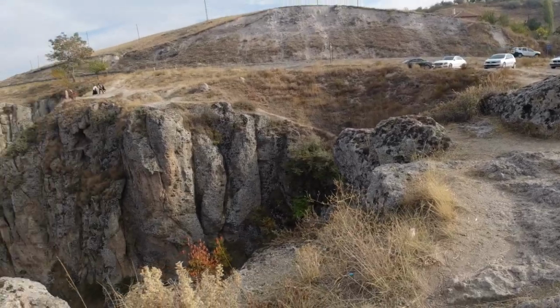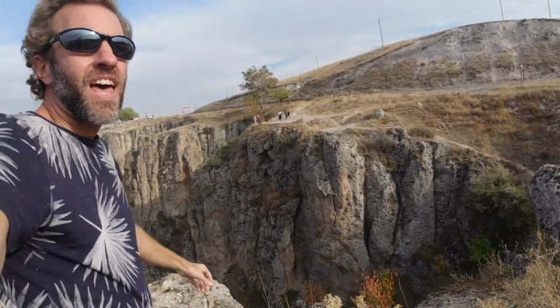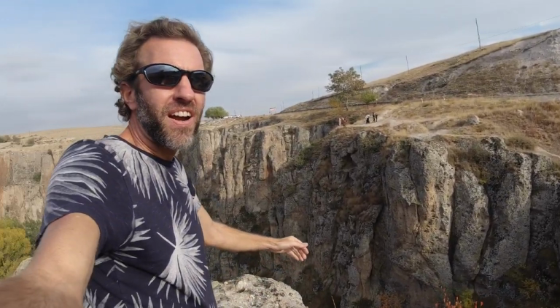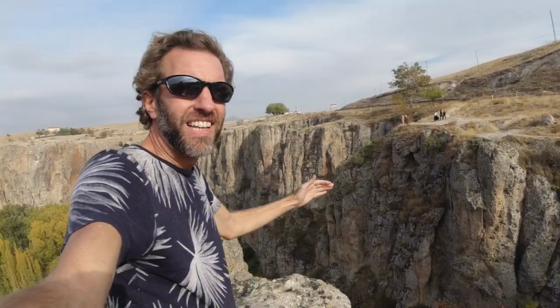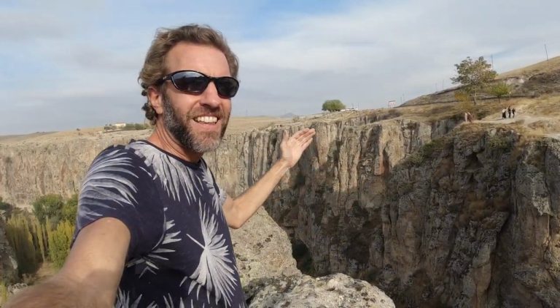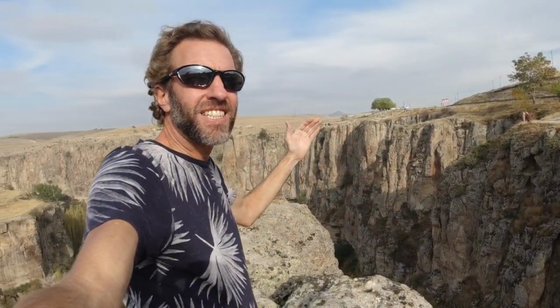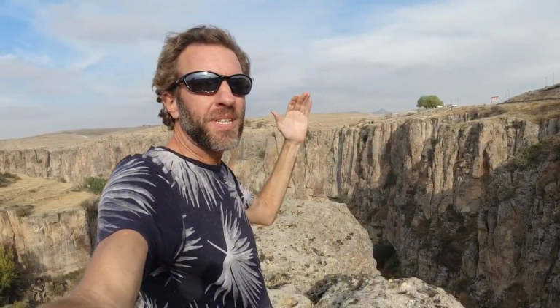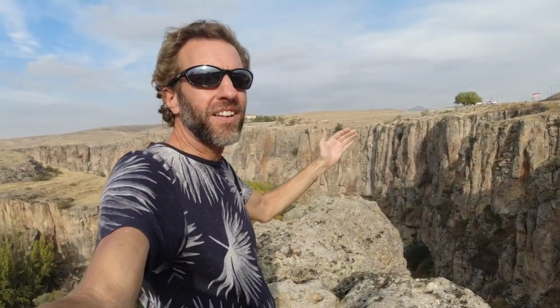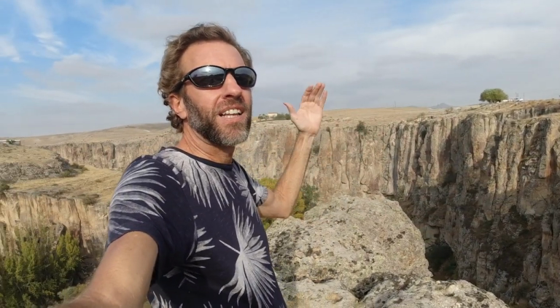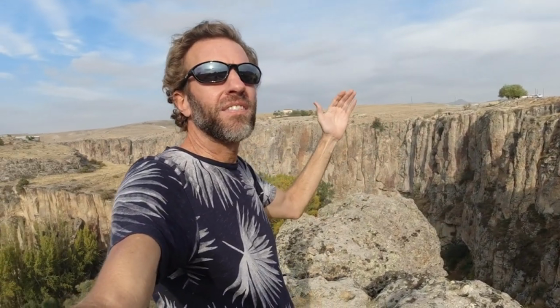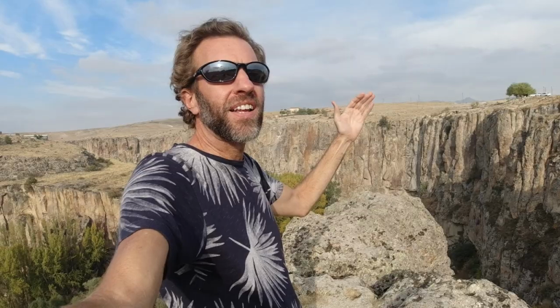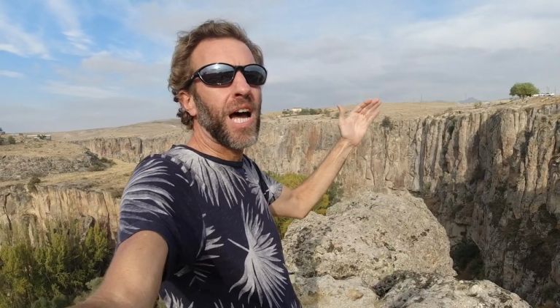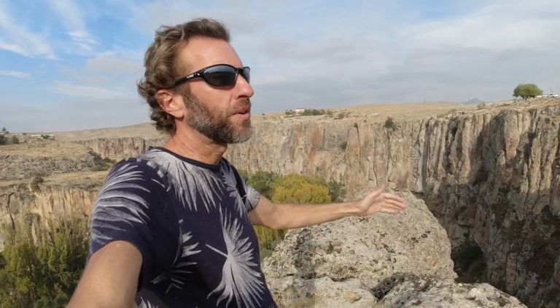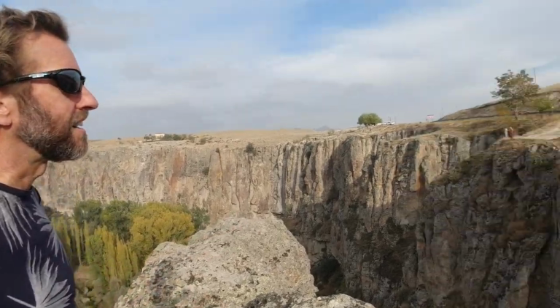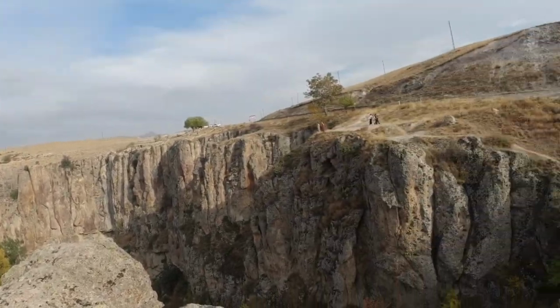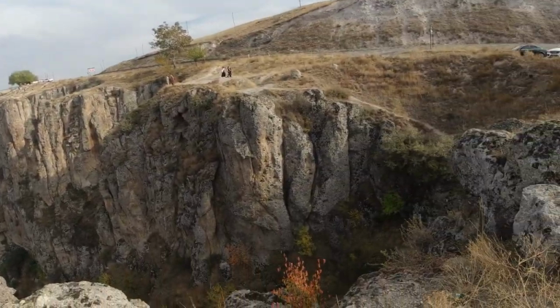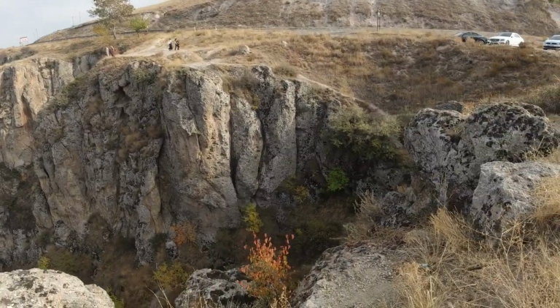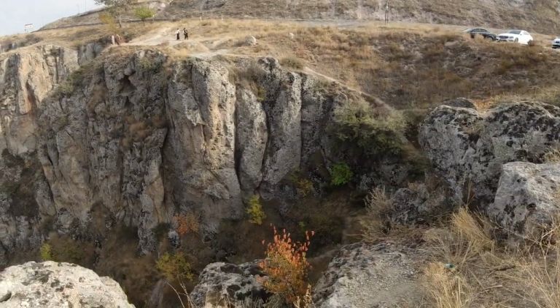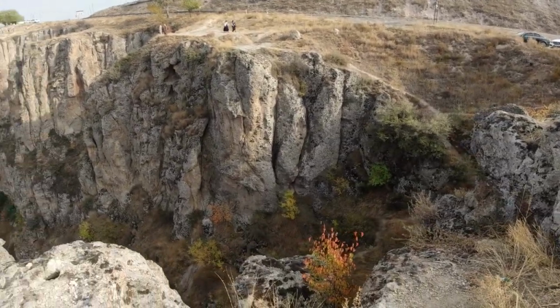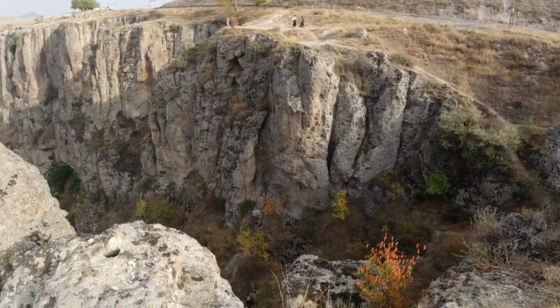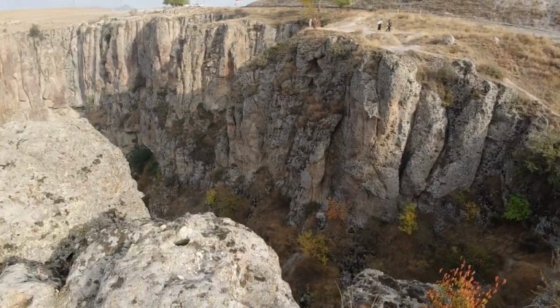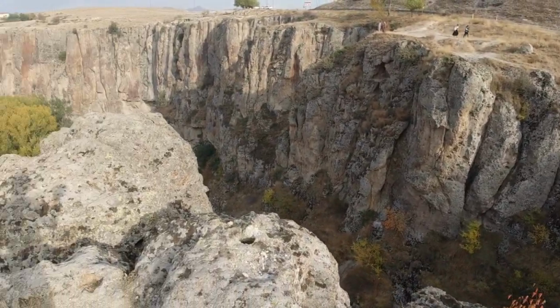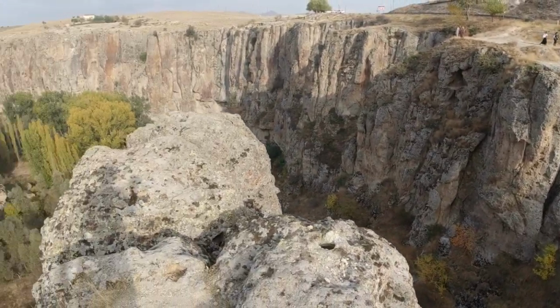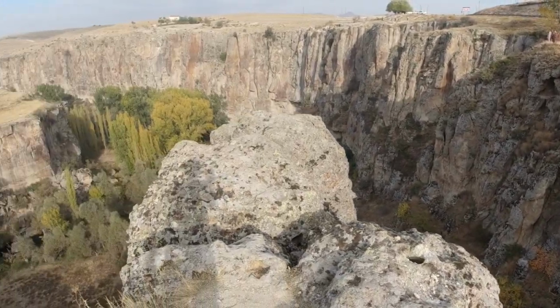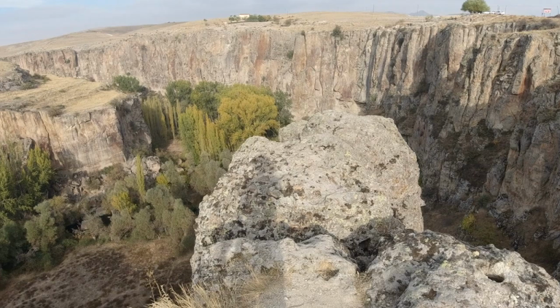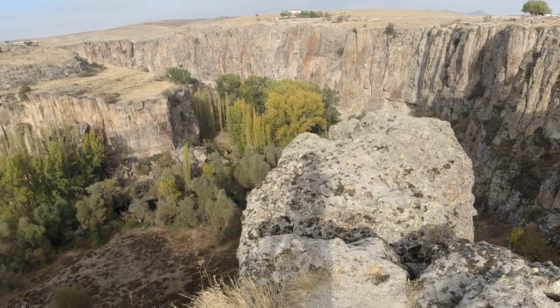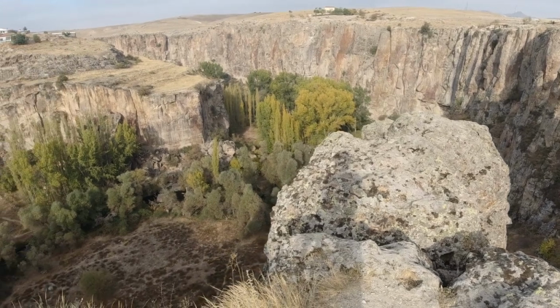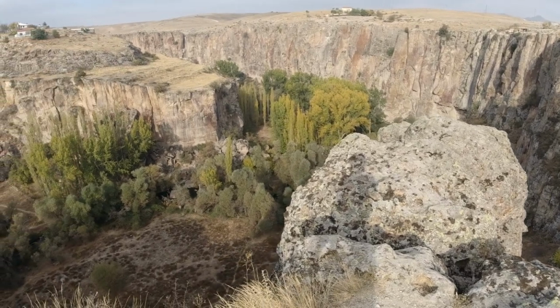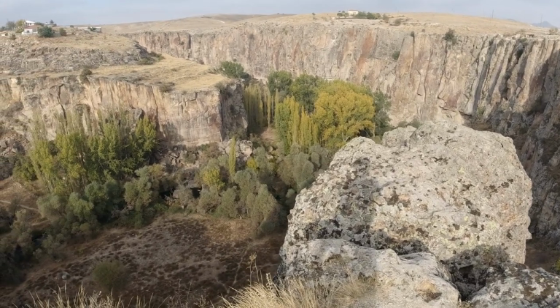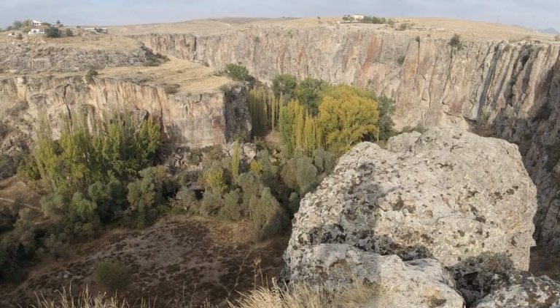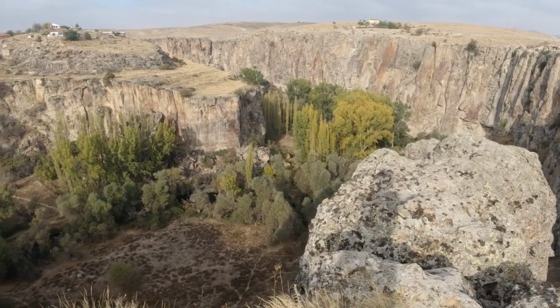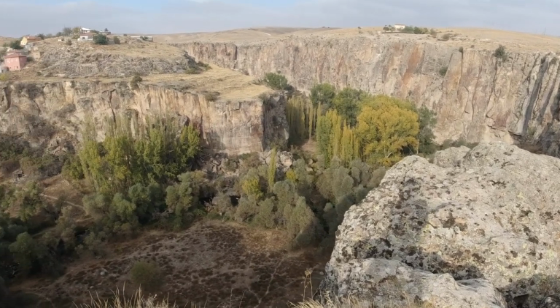Hey there. This is the spectacular Ilara Valley of Cappadocia, central Turkey. Absolutely phenomenal. The fall colors you can see there.